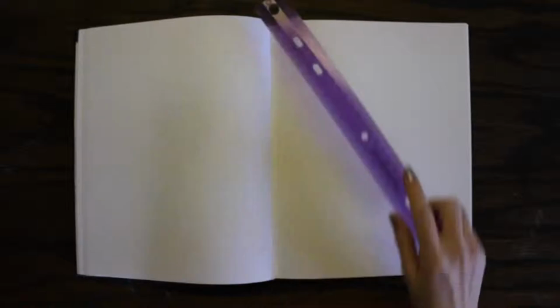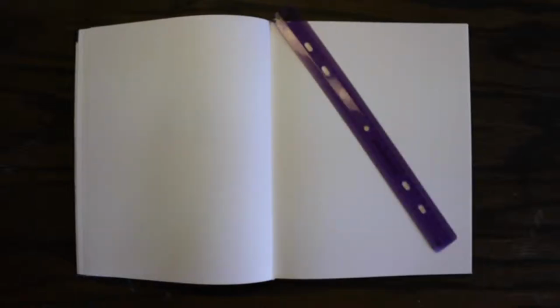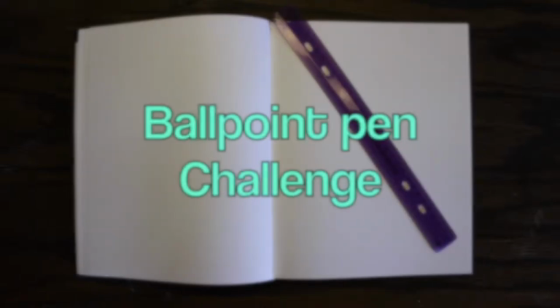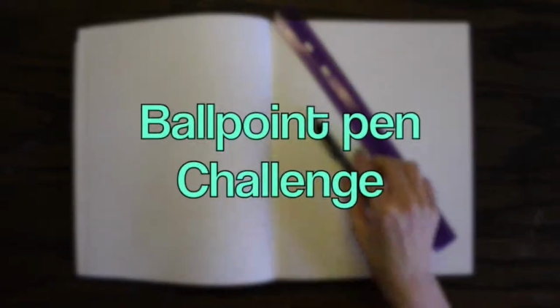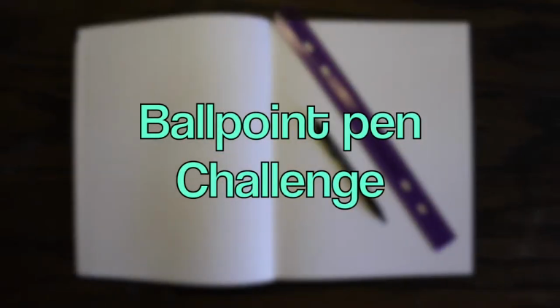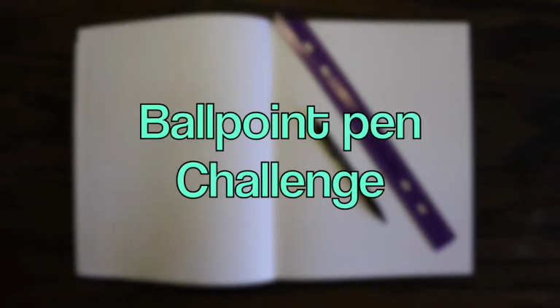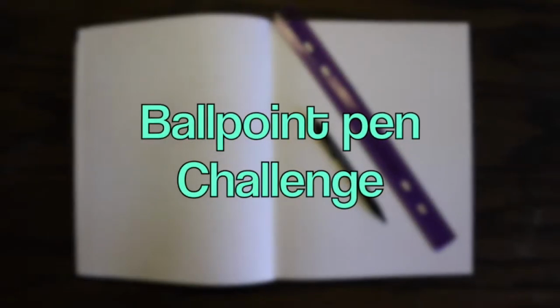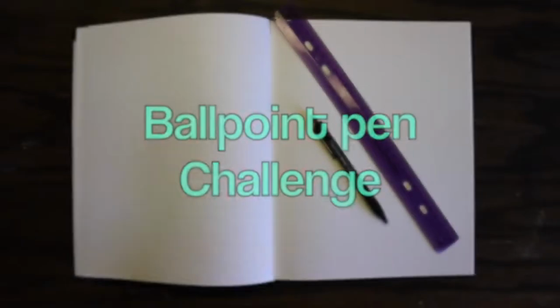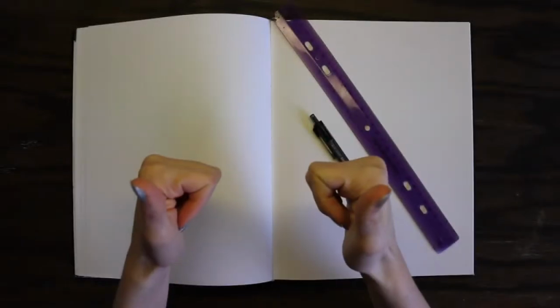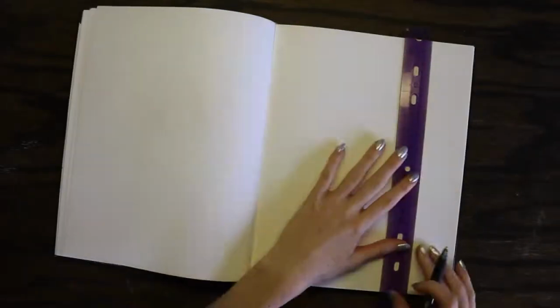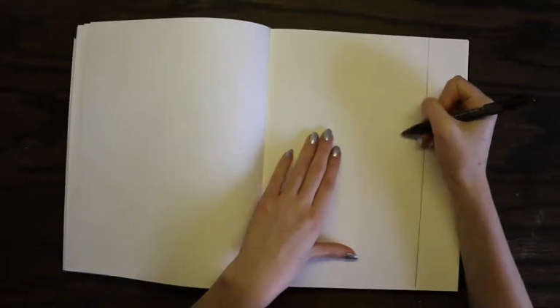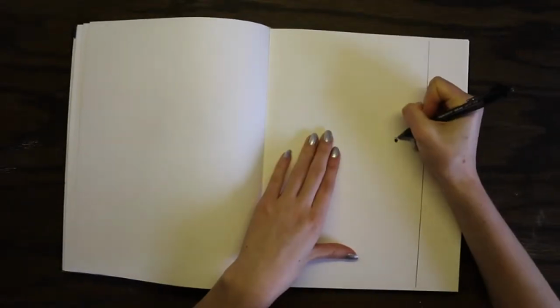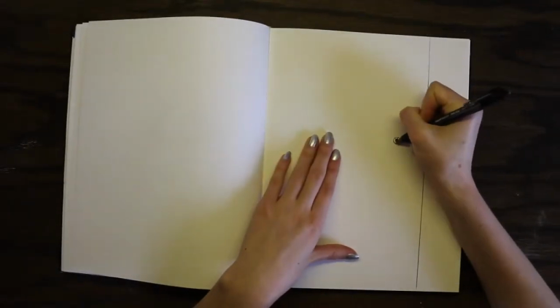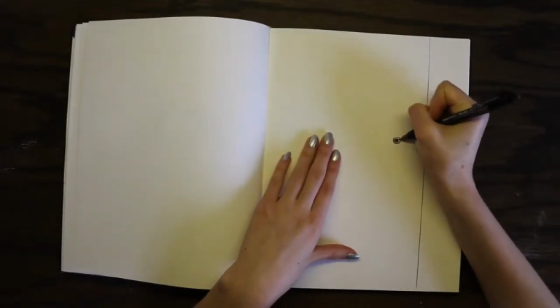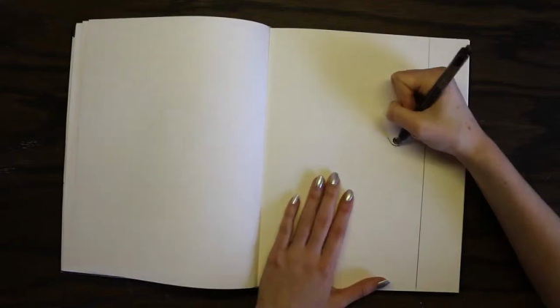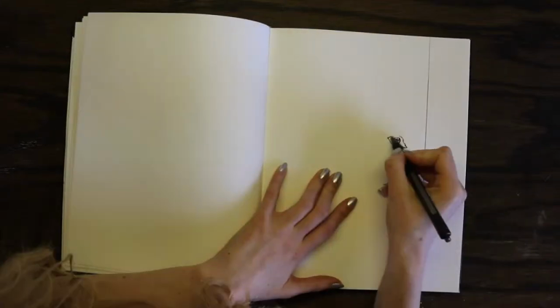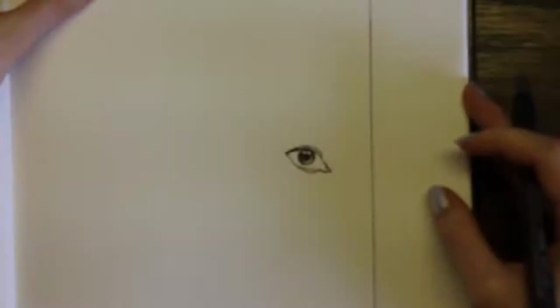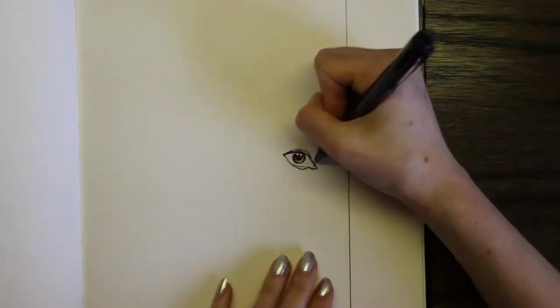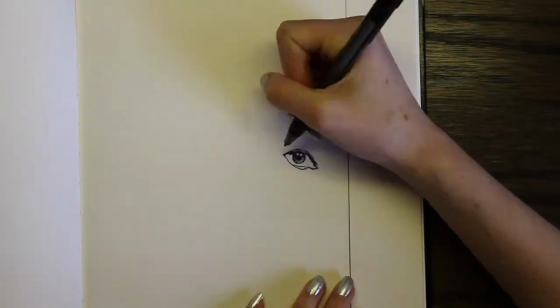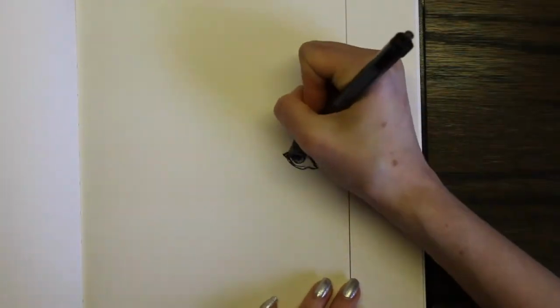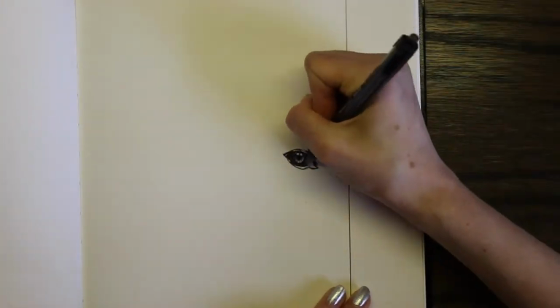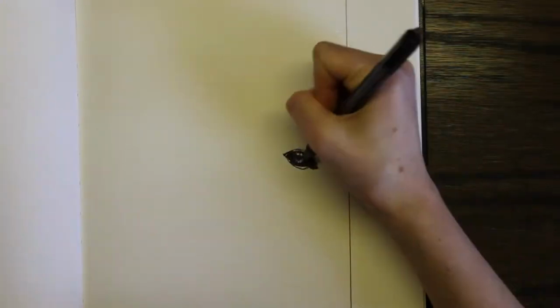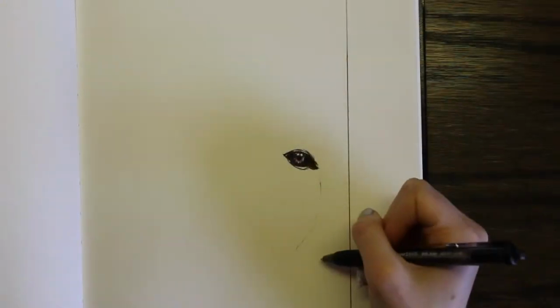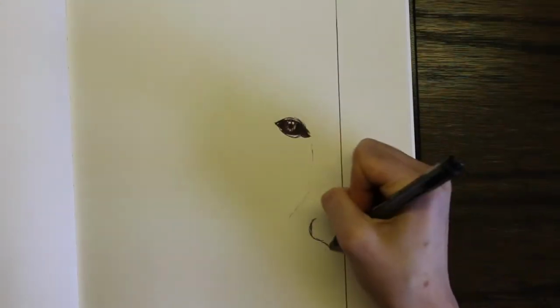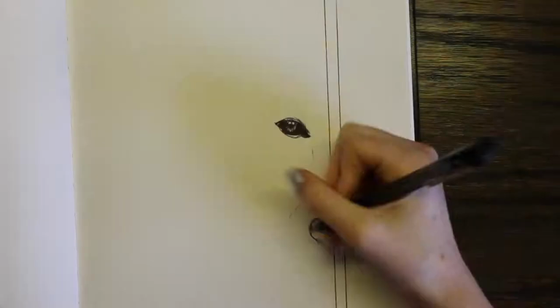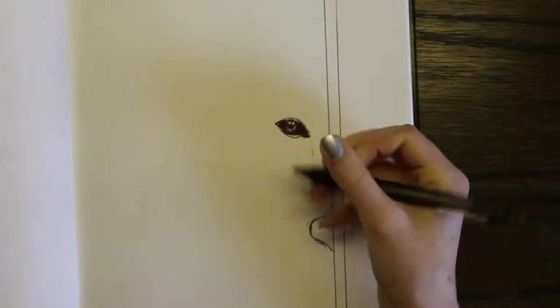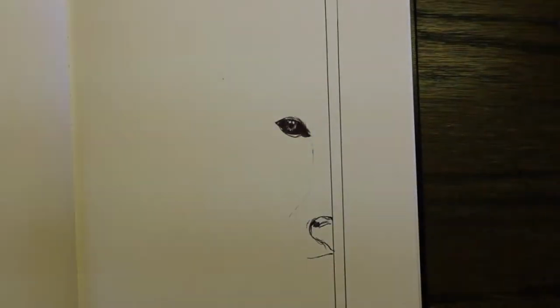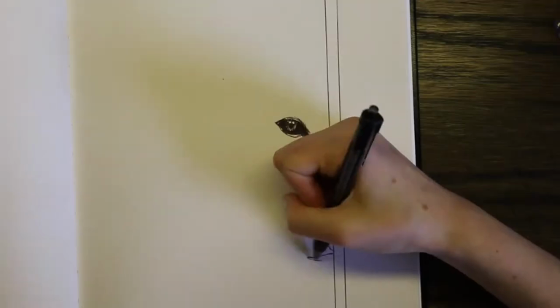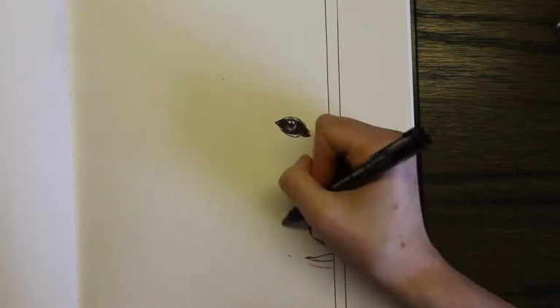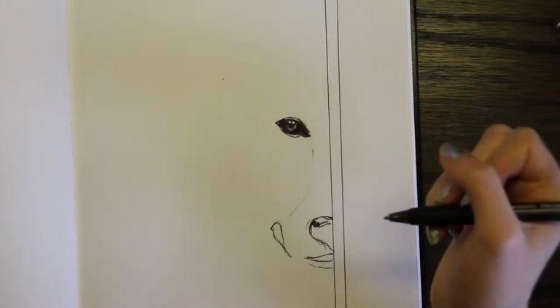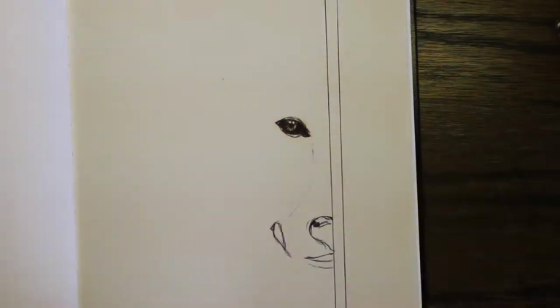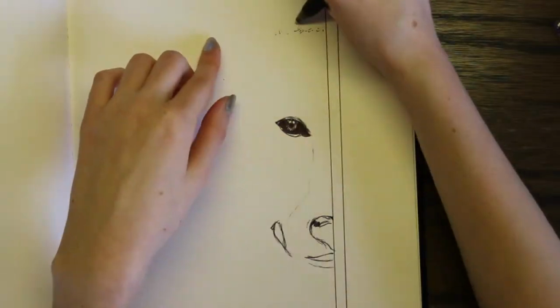Hi guys, this is Kenz and welcome to this video where I'm going to be doing the ballpoint pen challenge. In this challenge, basically you have to do a drawing or sketch only using a ballpoint pen.